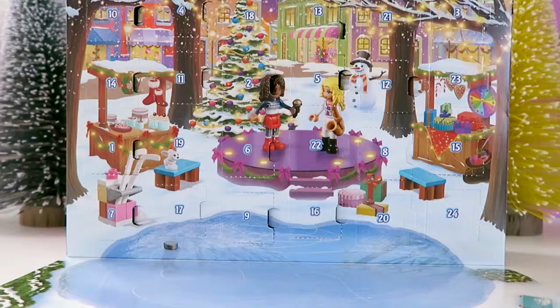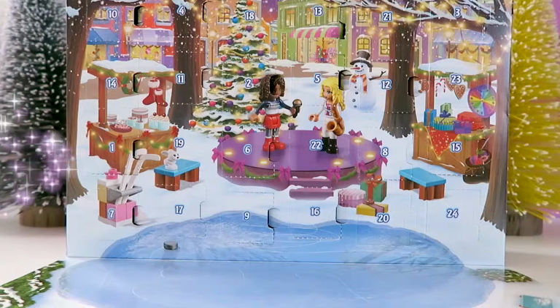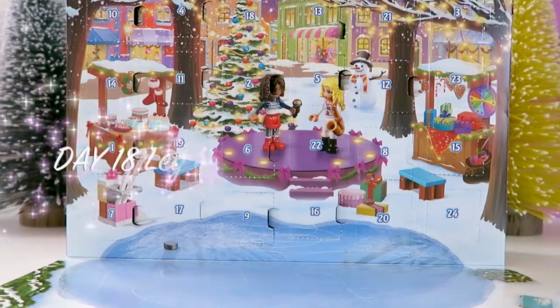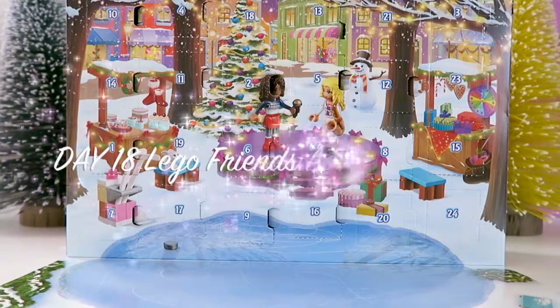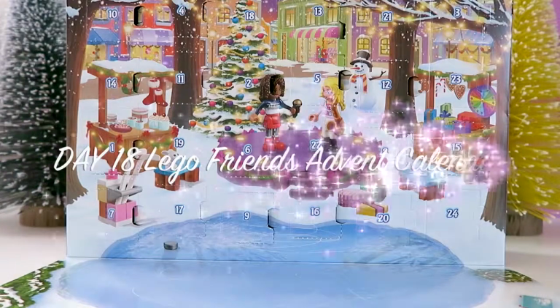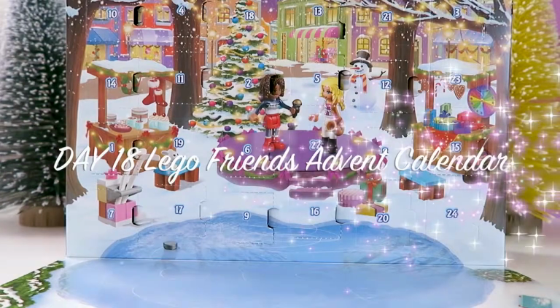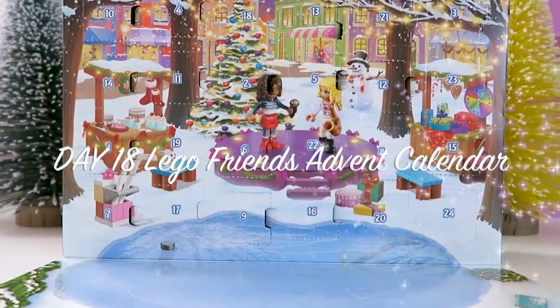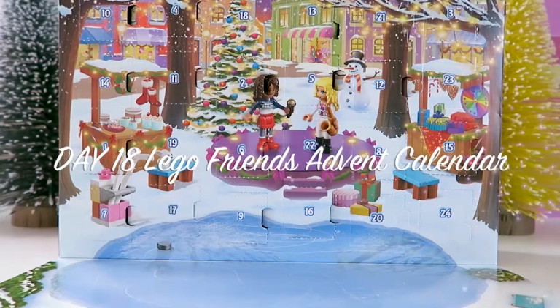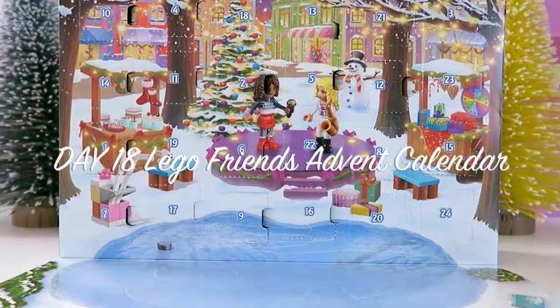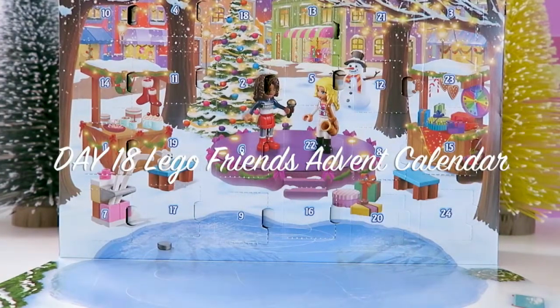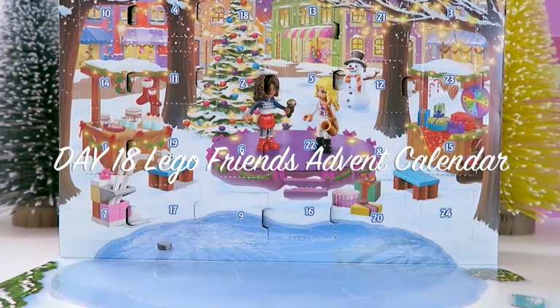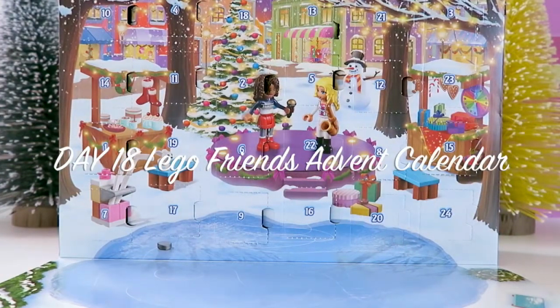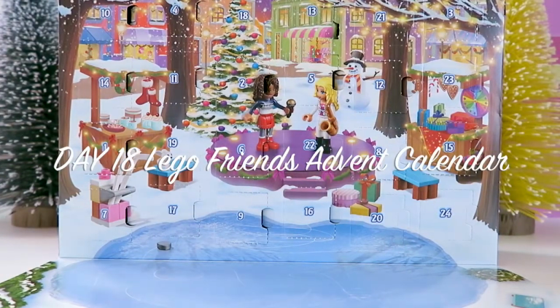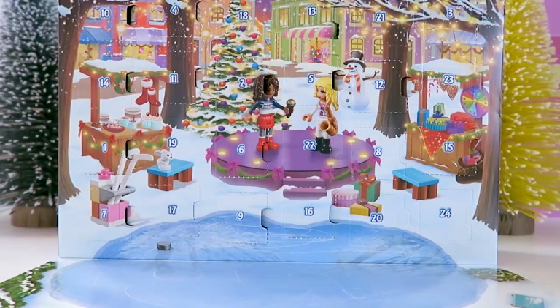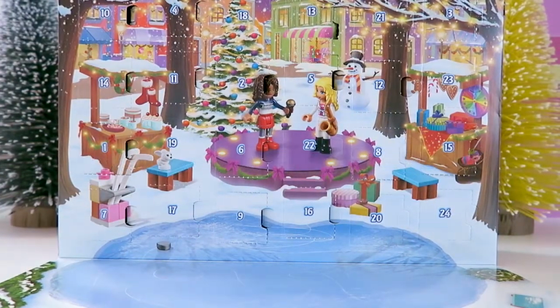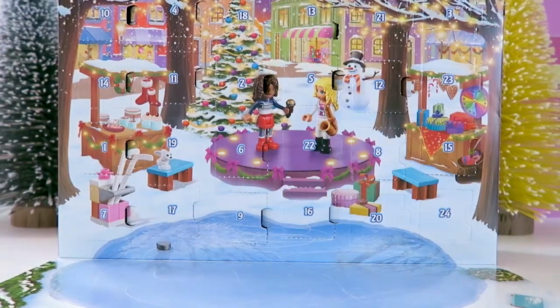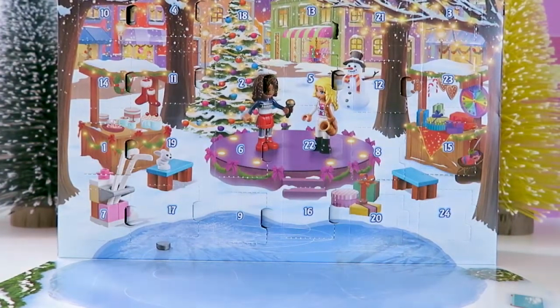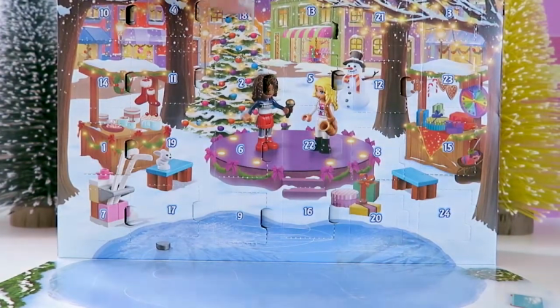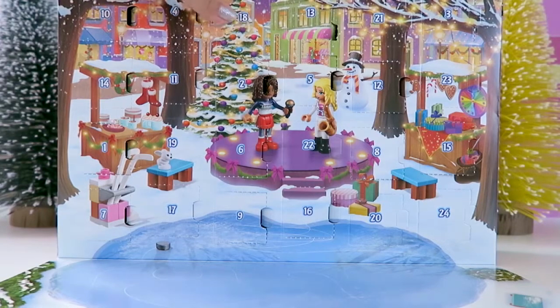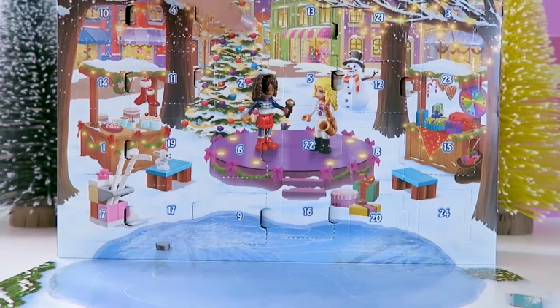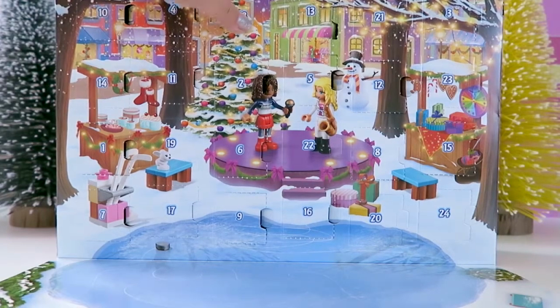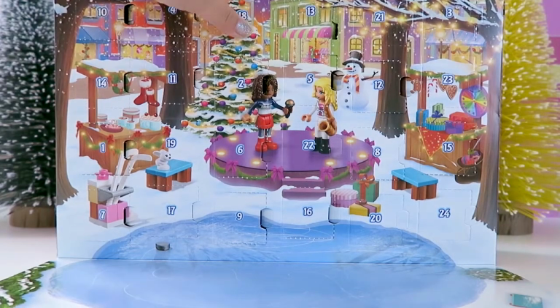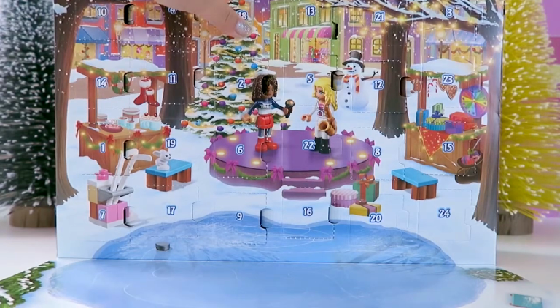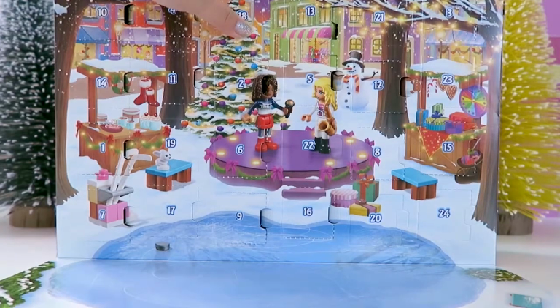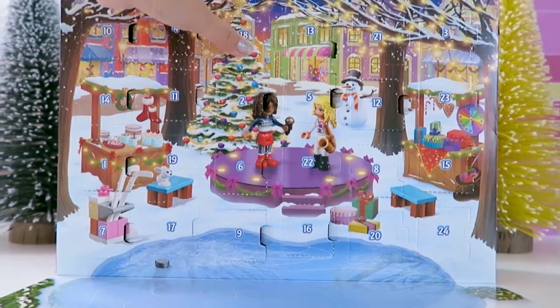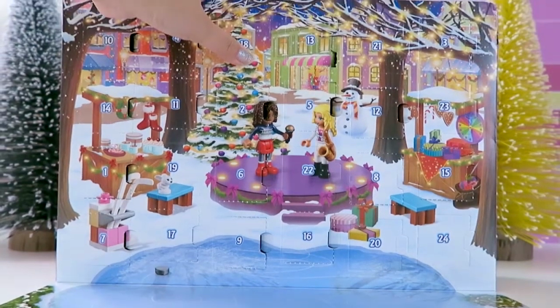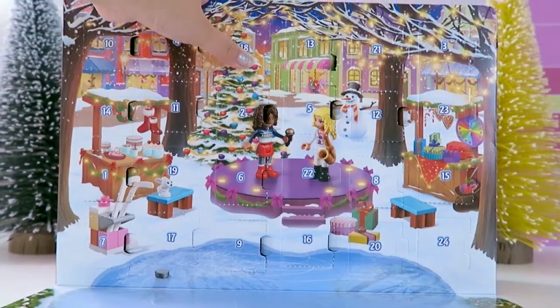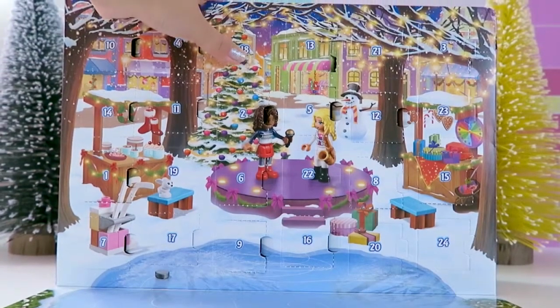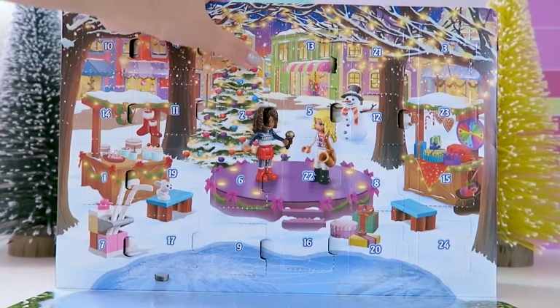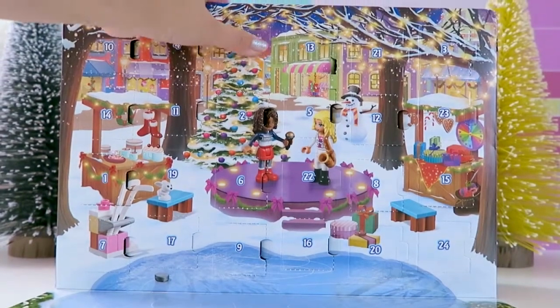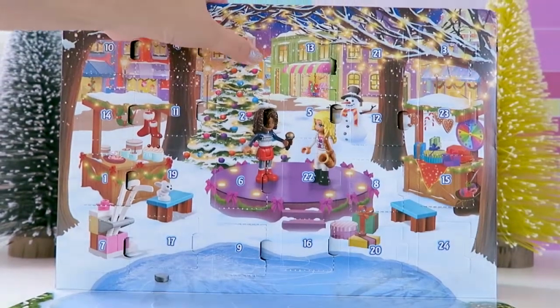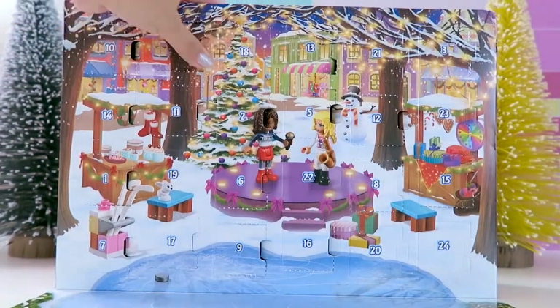Hi everybody, Cookies and Playdays here. Today is day 18 of our Lego Friends Advent Calendar. So let's see what we get for day 18.